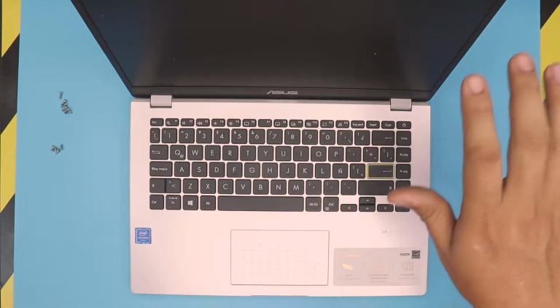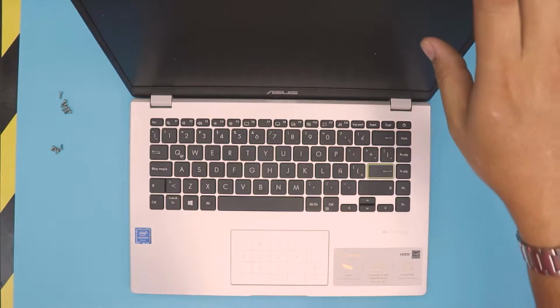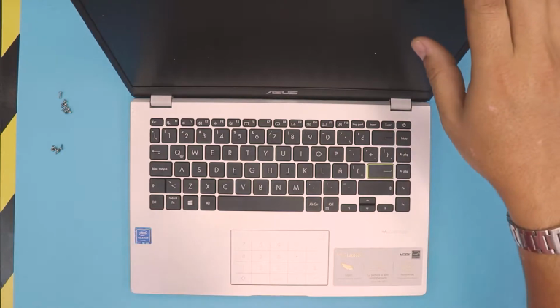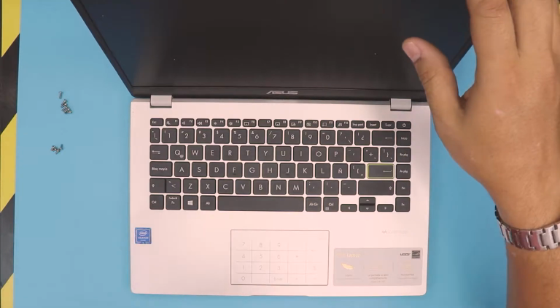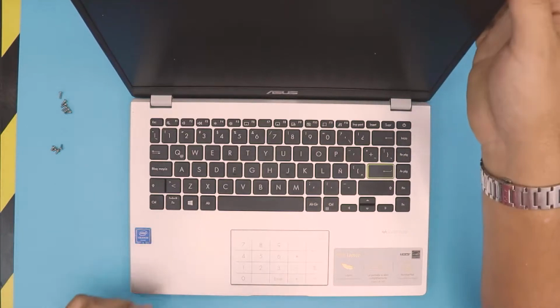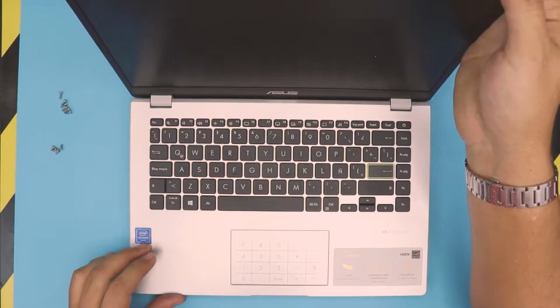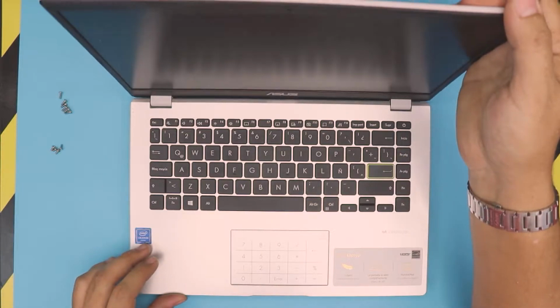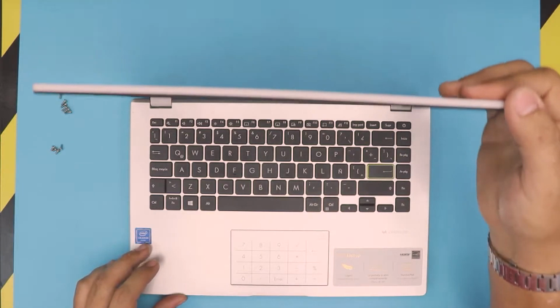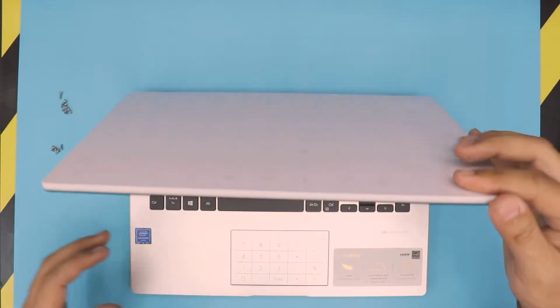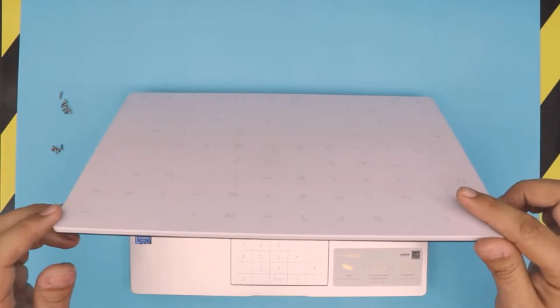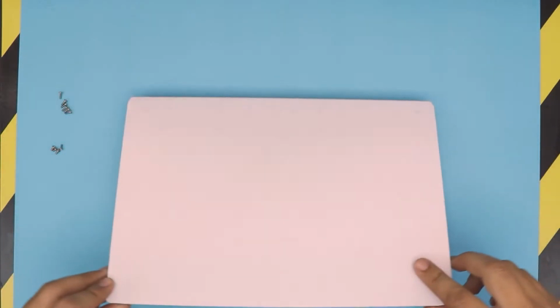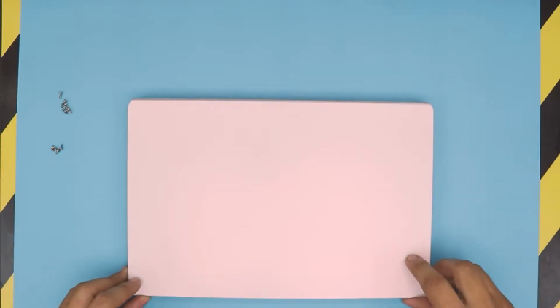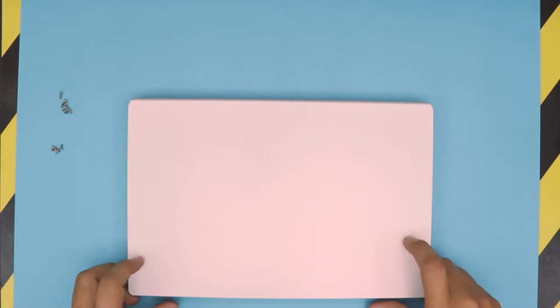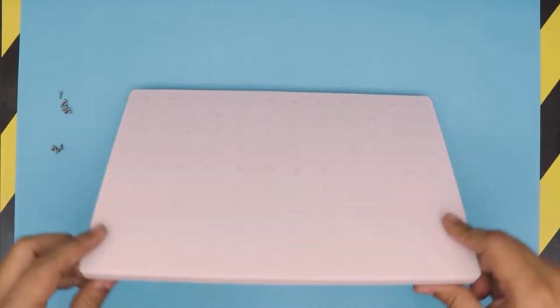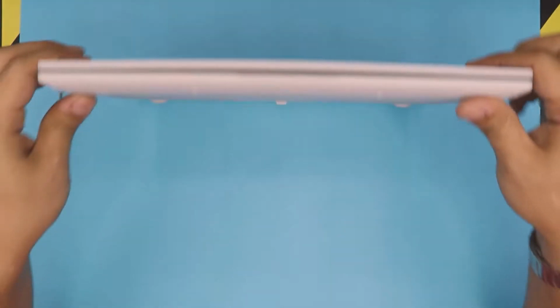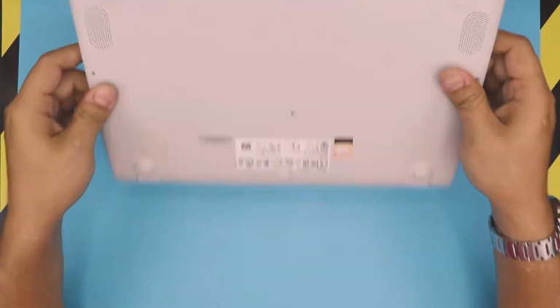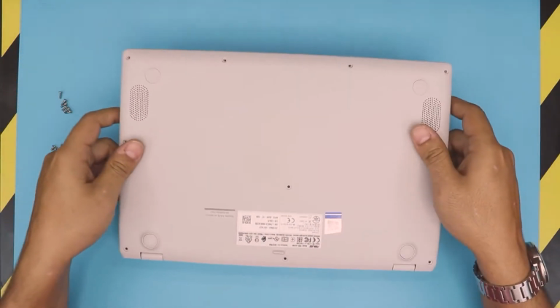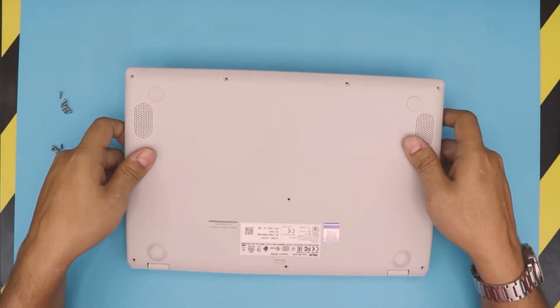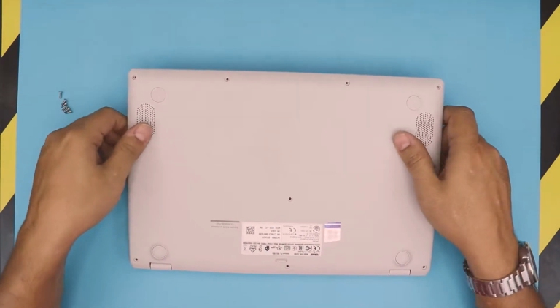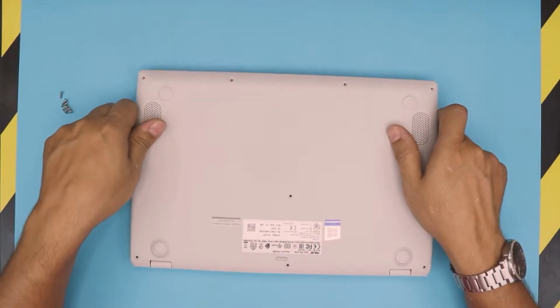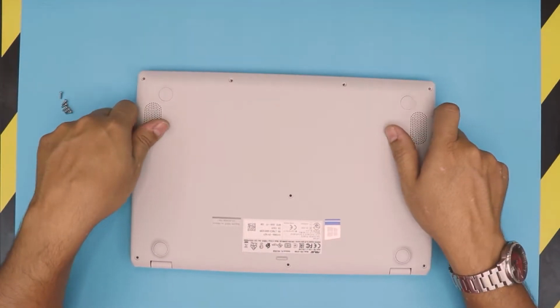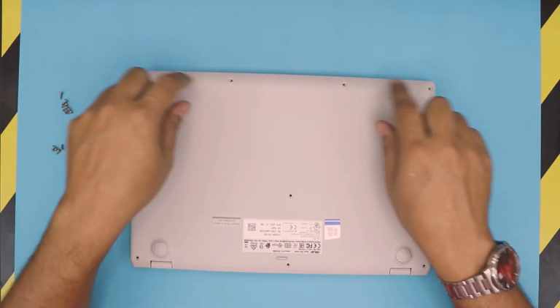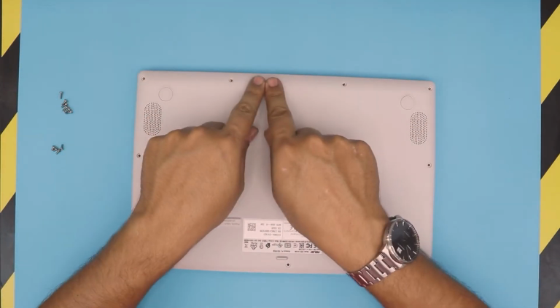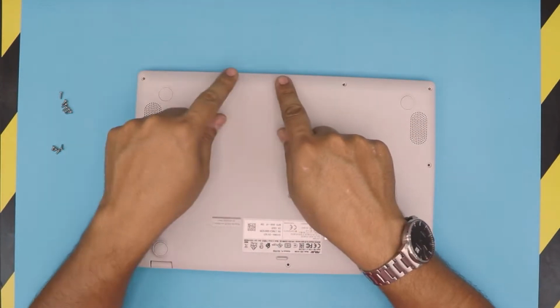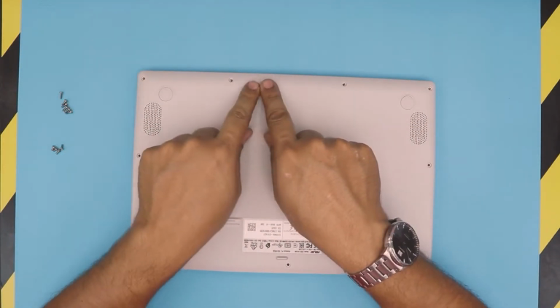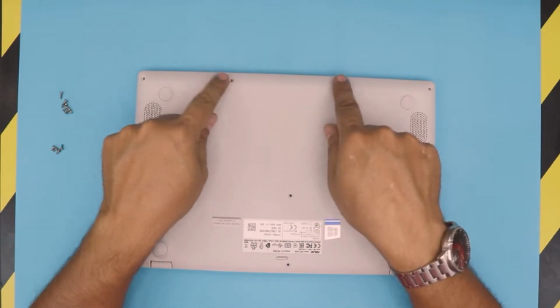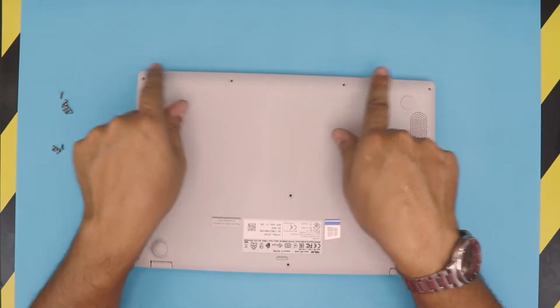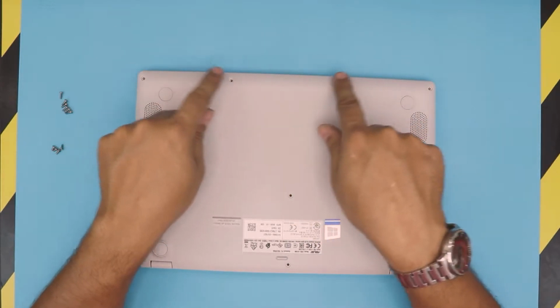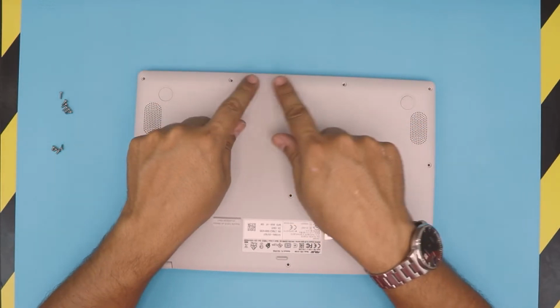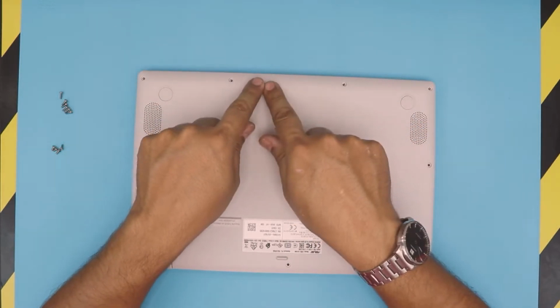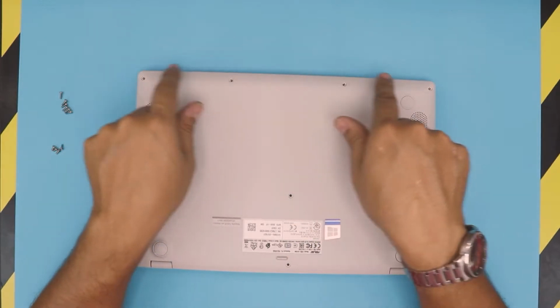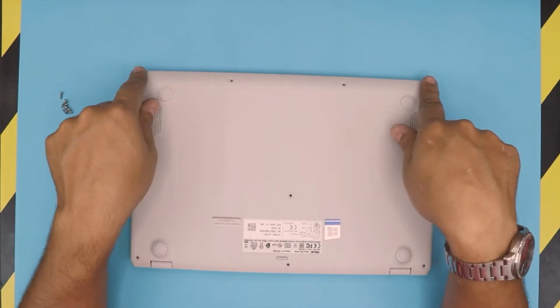I'm going to go right into the detail of how to replace your battery. First thing first, you want to close the laptop, flip it over, and remove the four screws in front of the front end of the laptop.